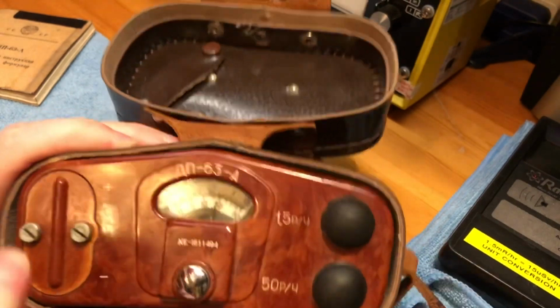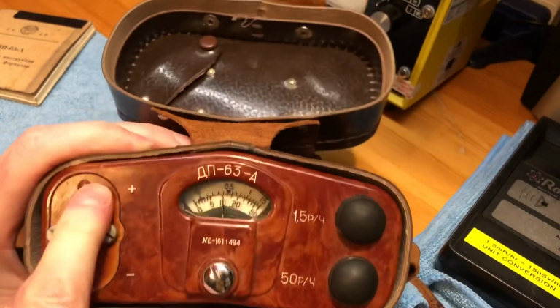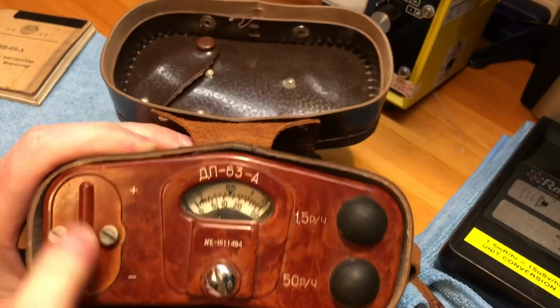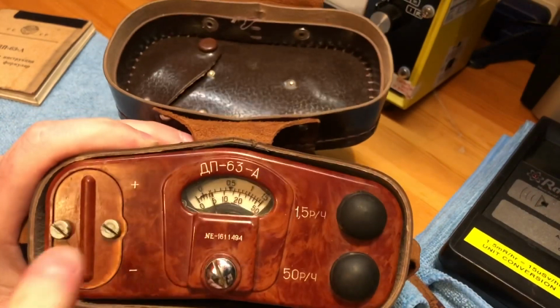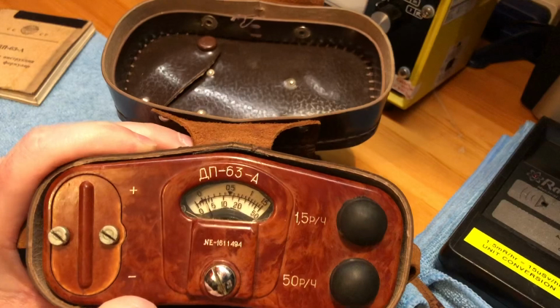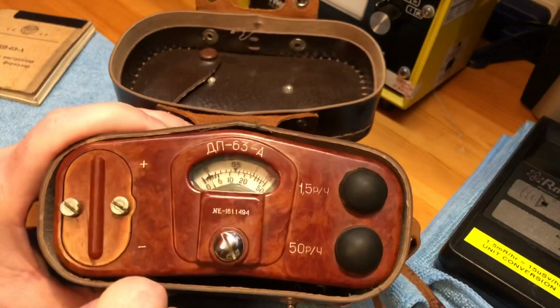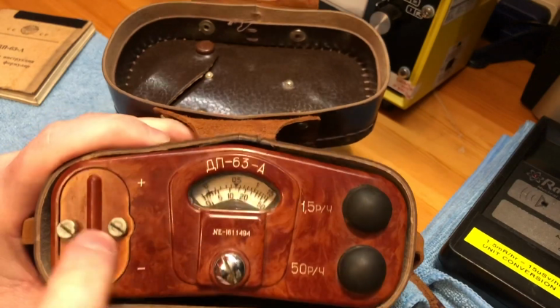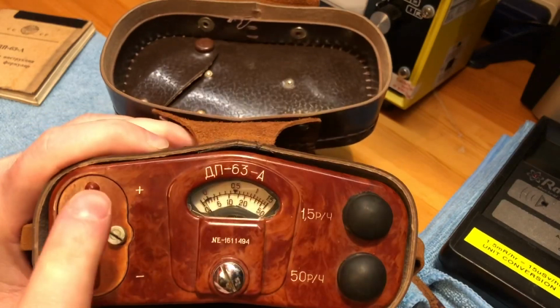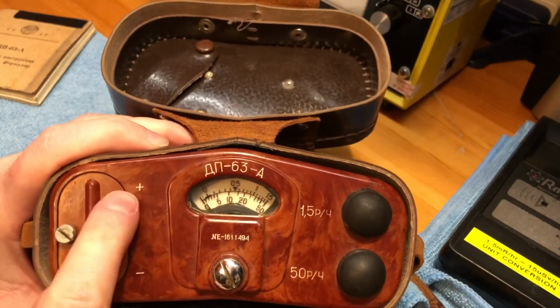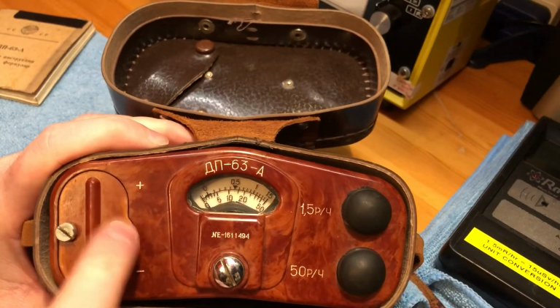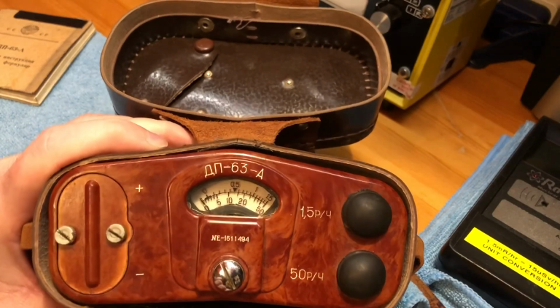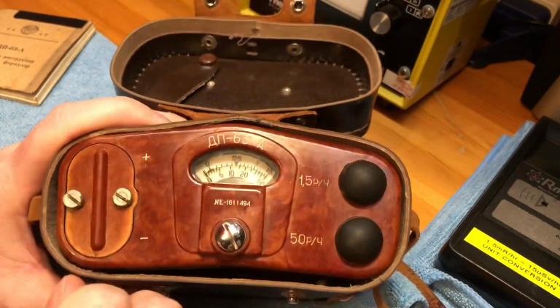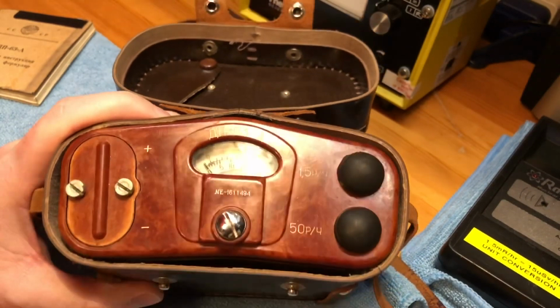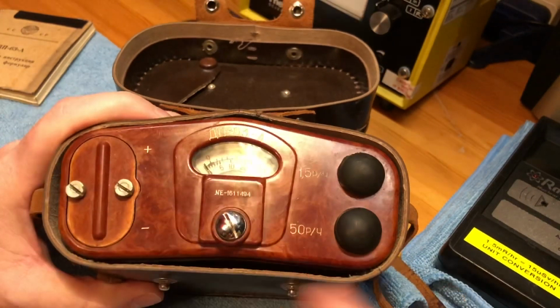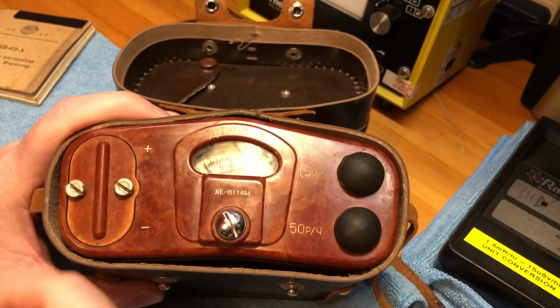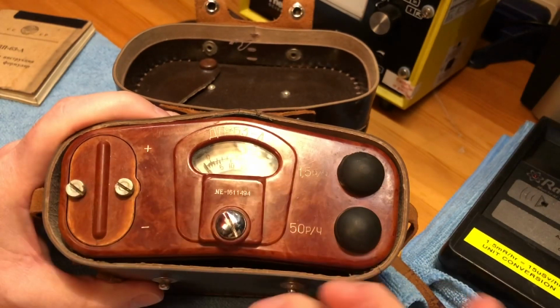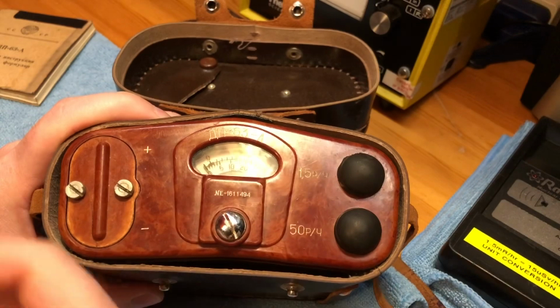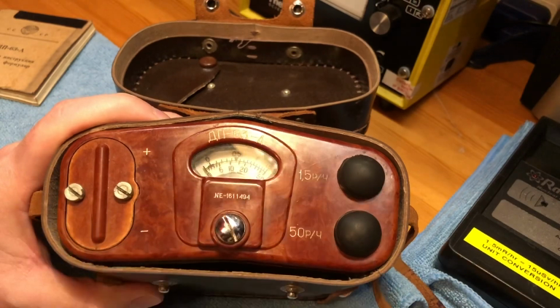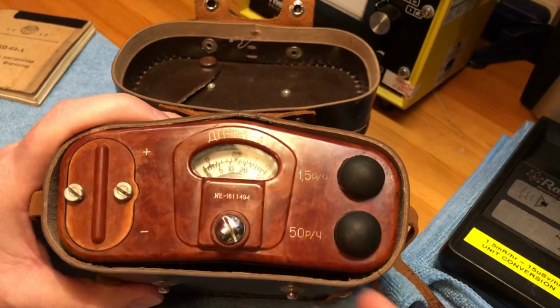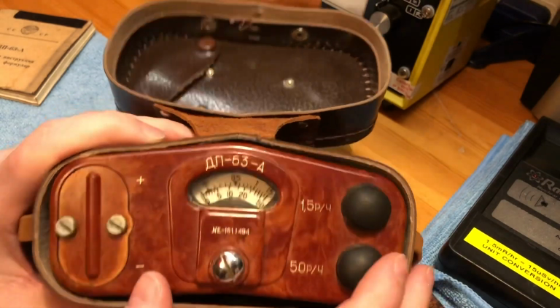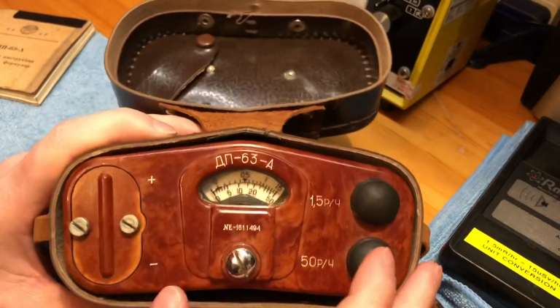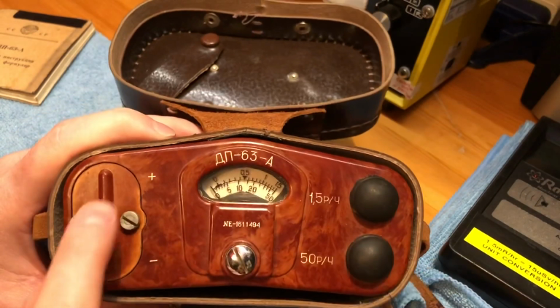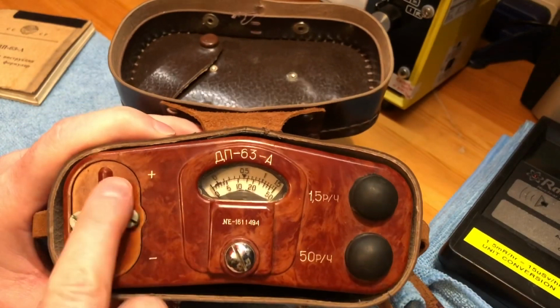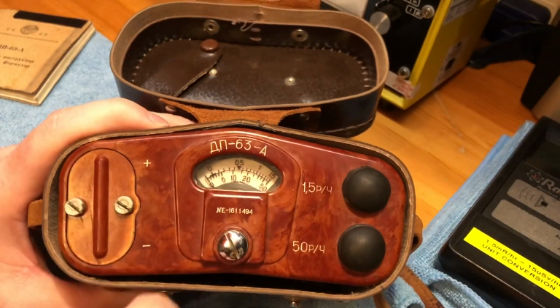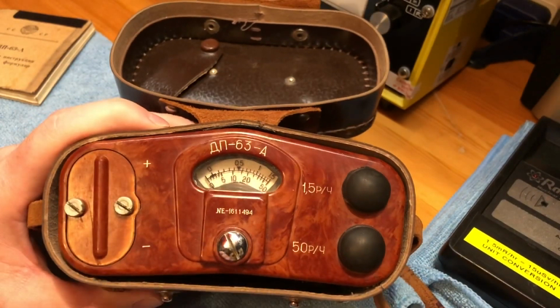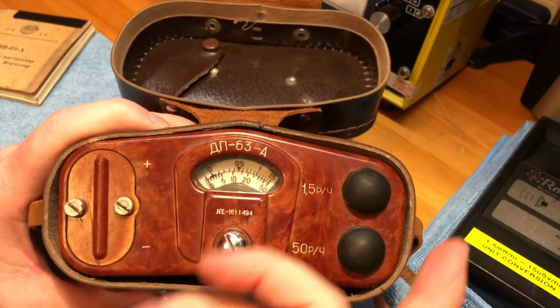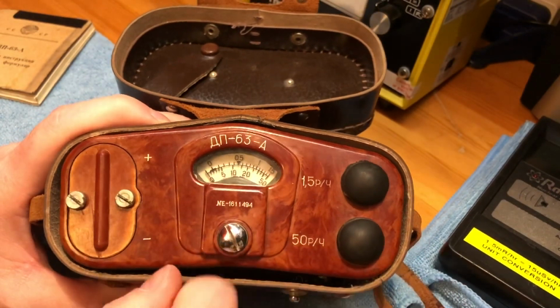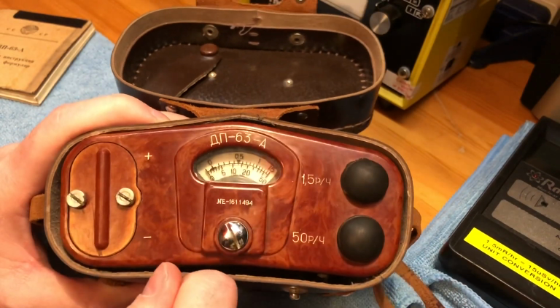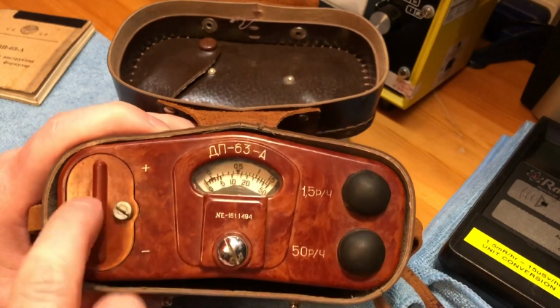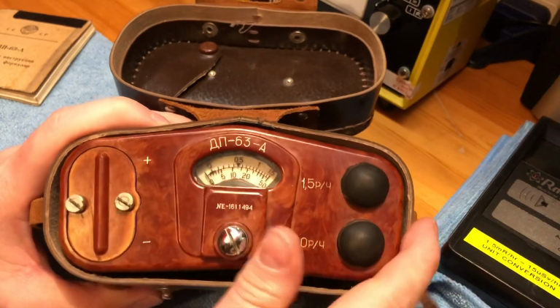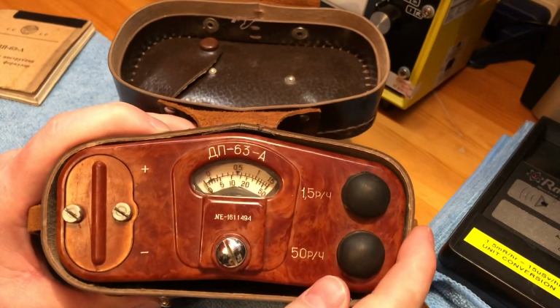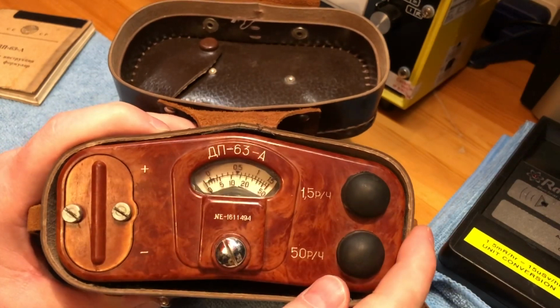It runs on two 1.5-volt batteries — the same batteries that the DP-5, DP-5B, DP-5A, etc. take. I made up a couple of little adapters and, using normal AA batteries, I was able to get the unit to work.